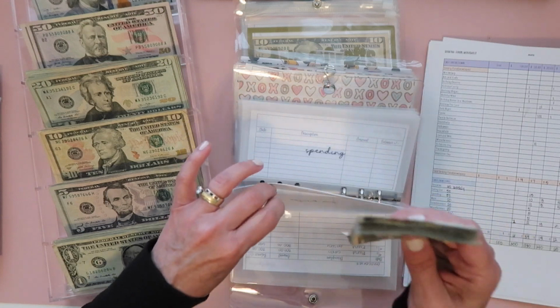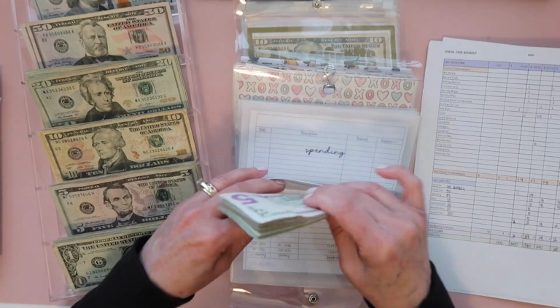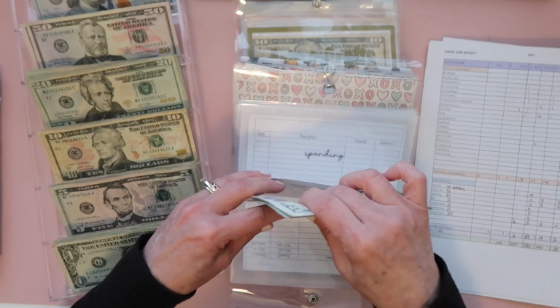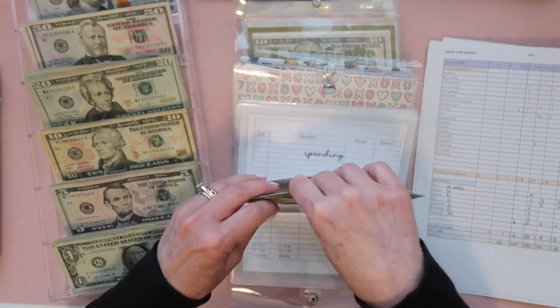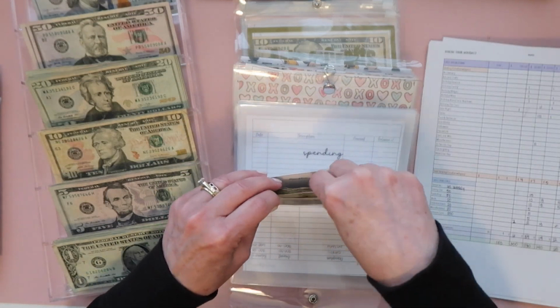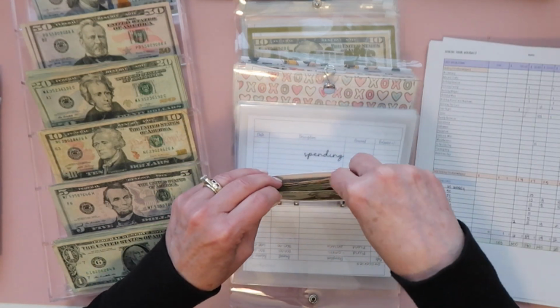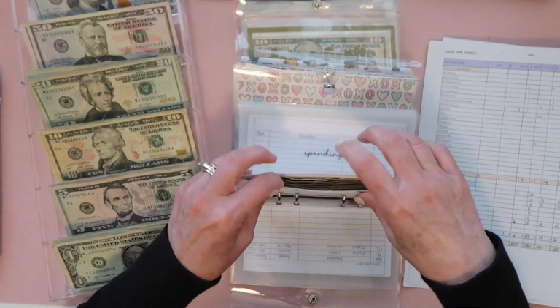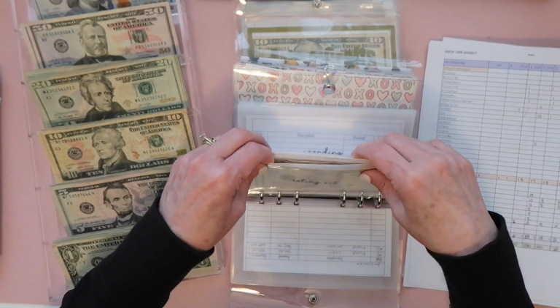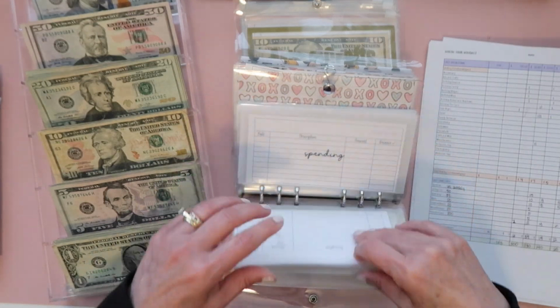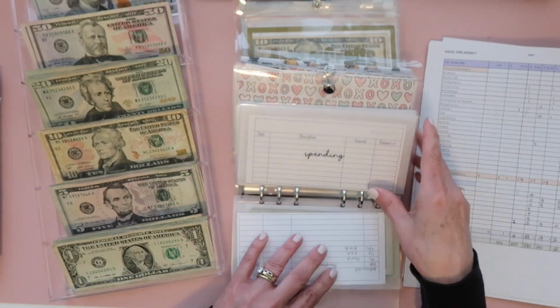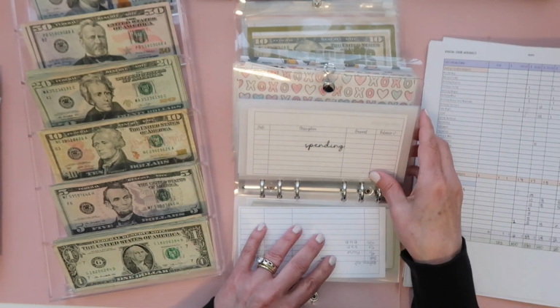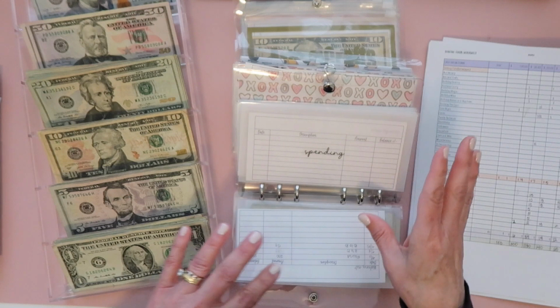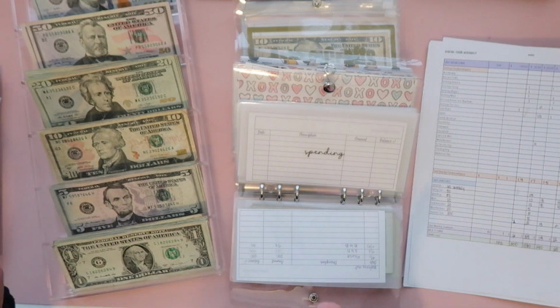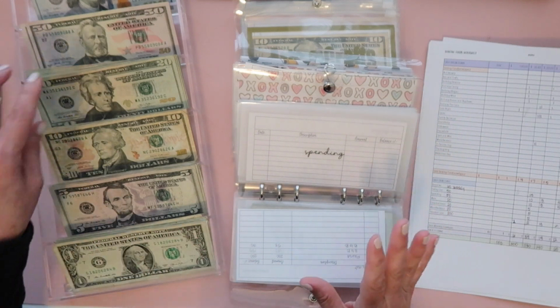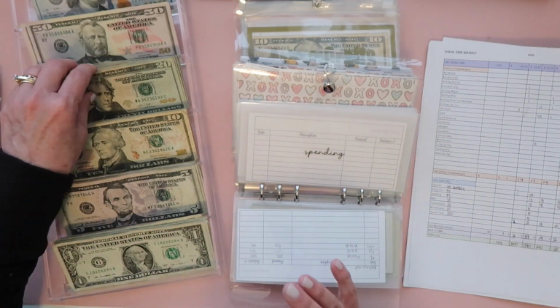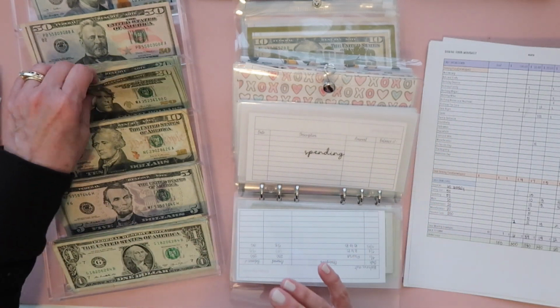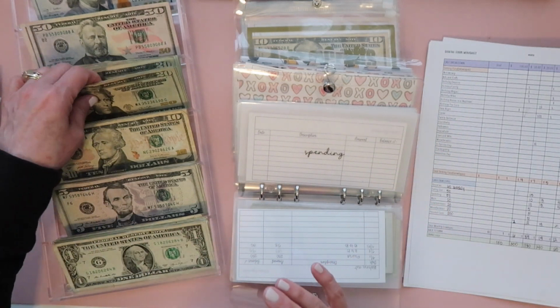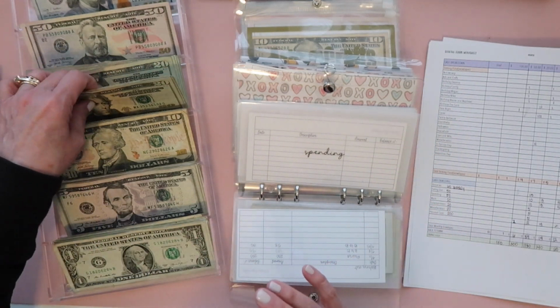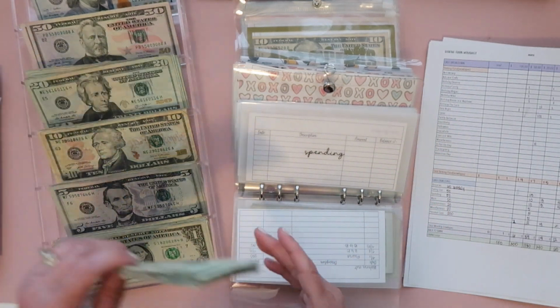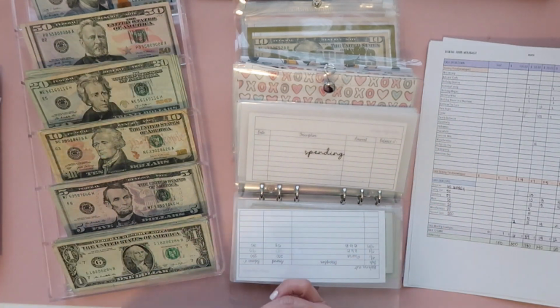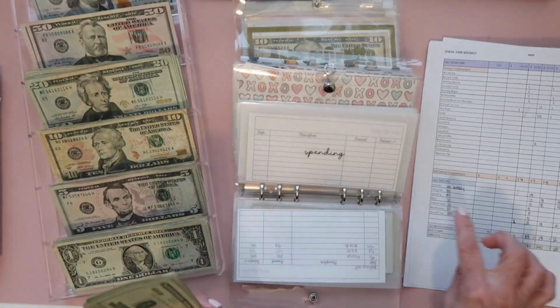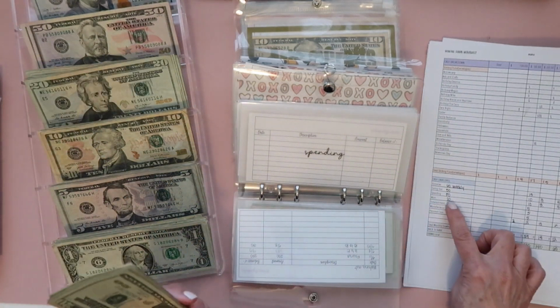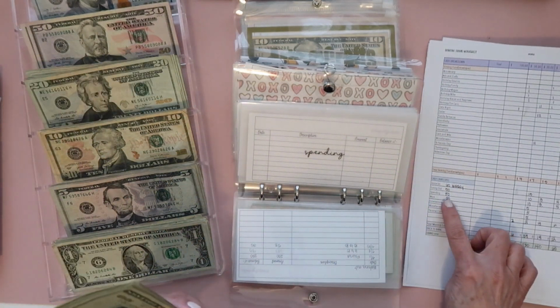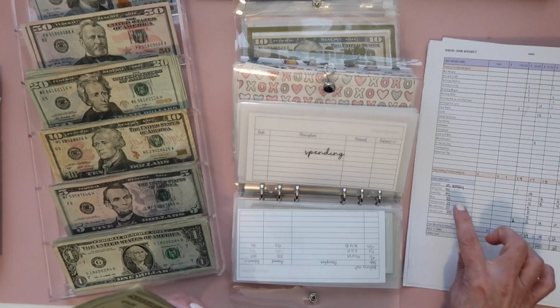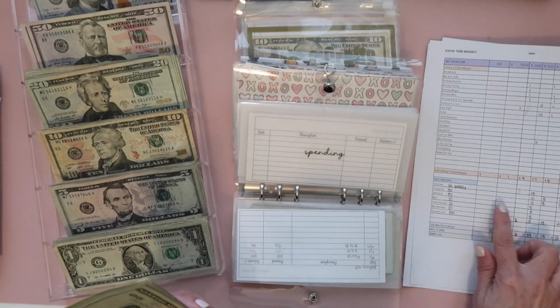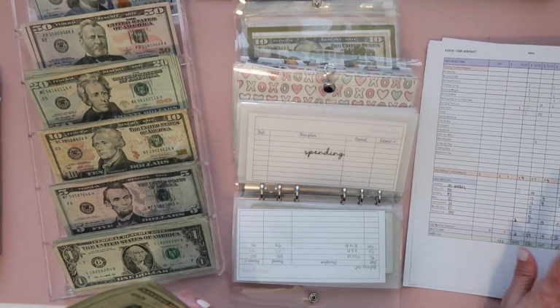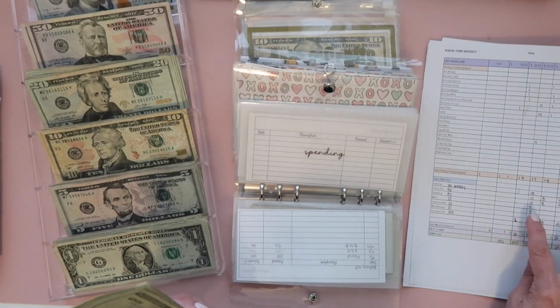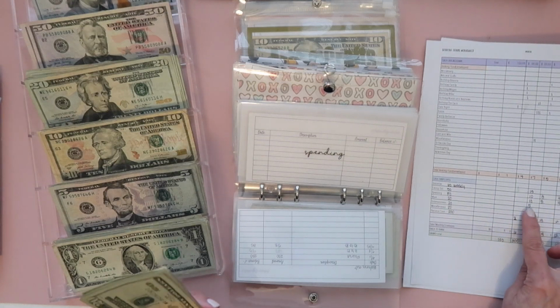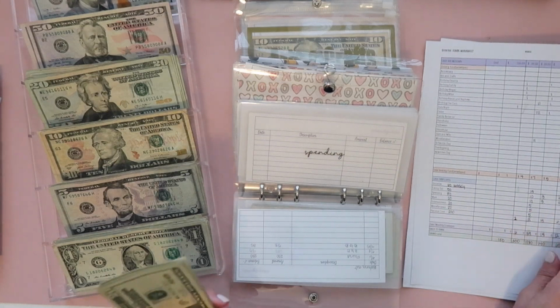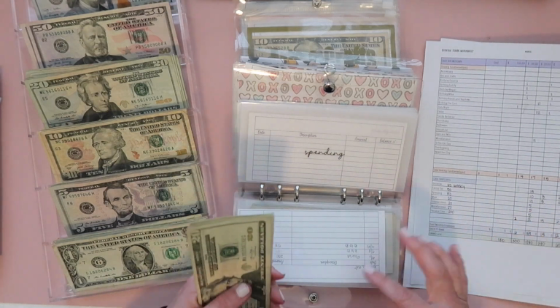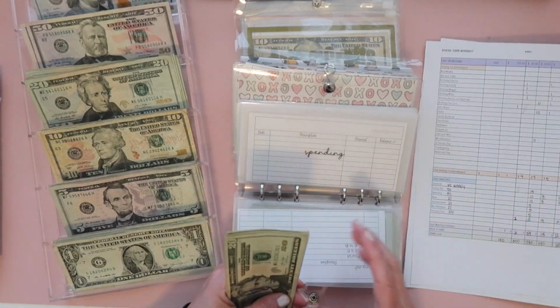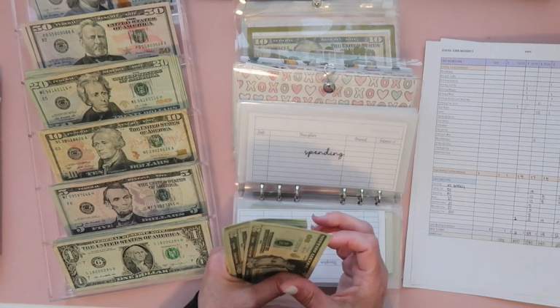That should average $50 a week for eating out. We all know that was not my average last month. For spending it's also $50 a week — so $250 for the month — and I'm breaking it down the same way.